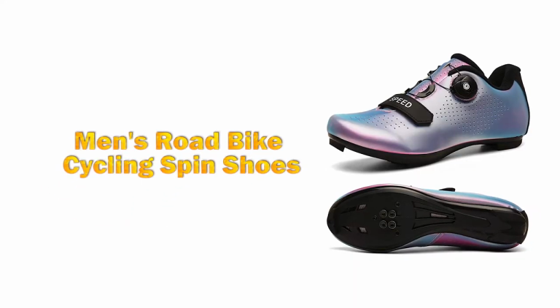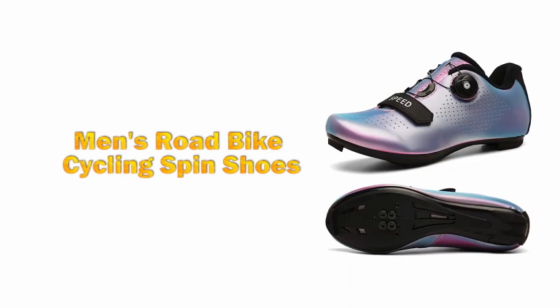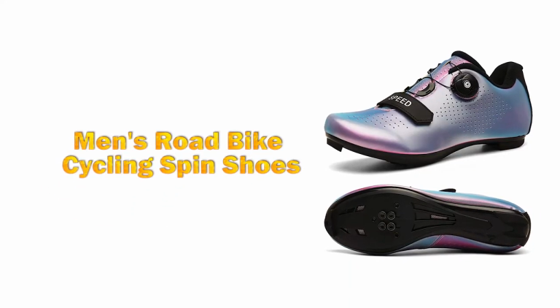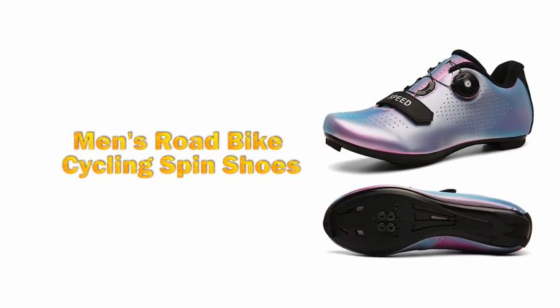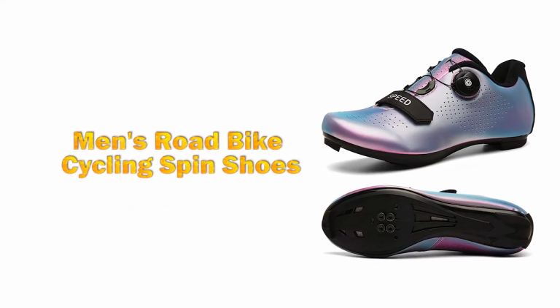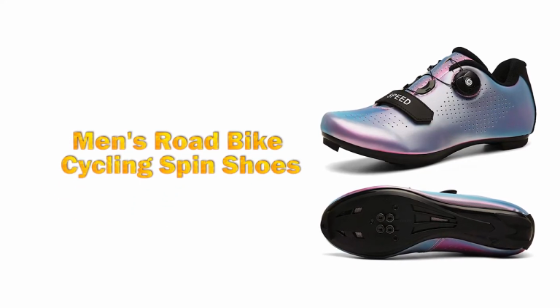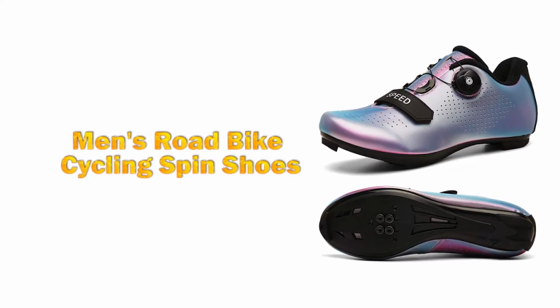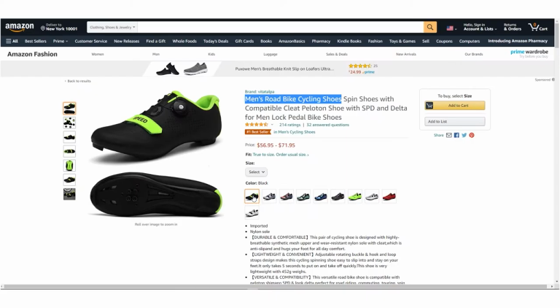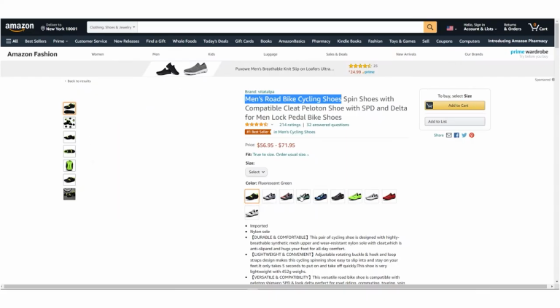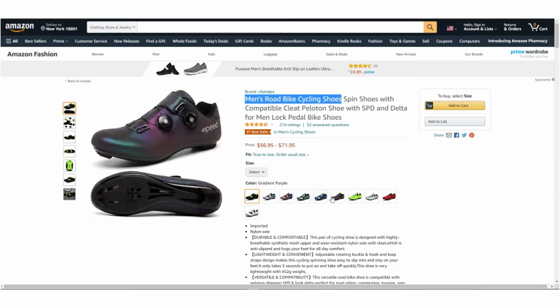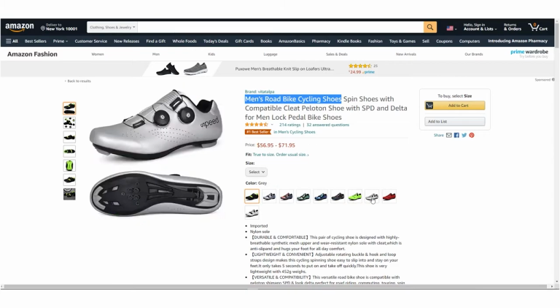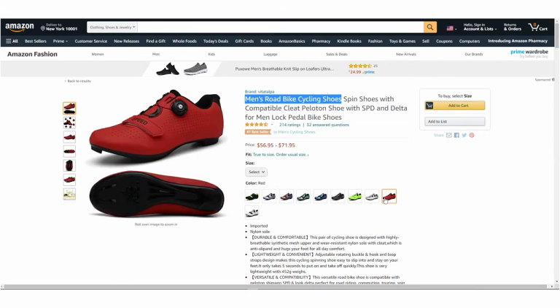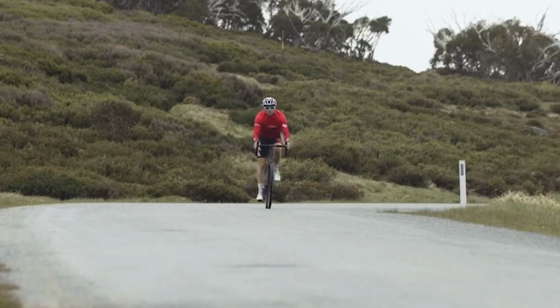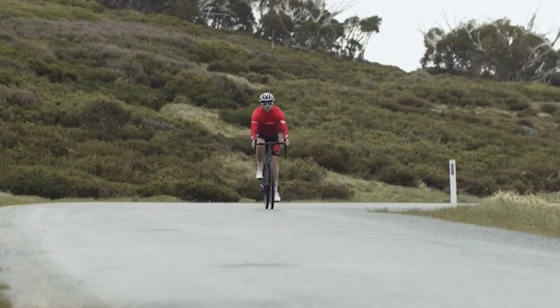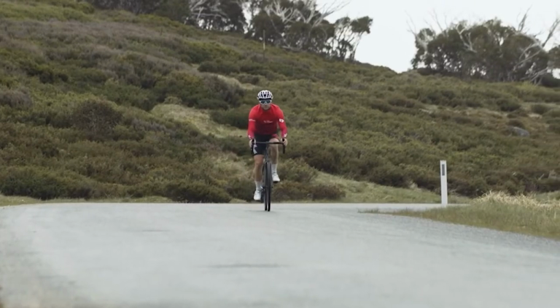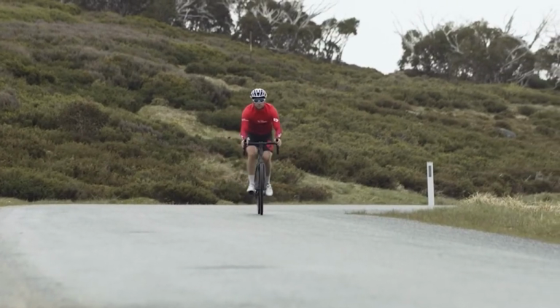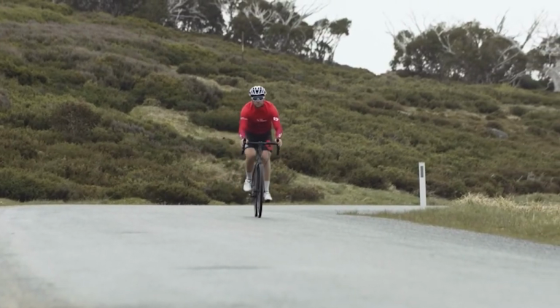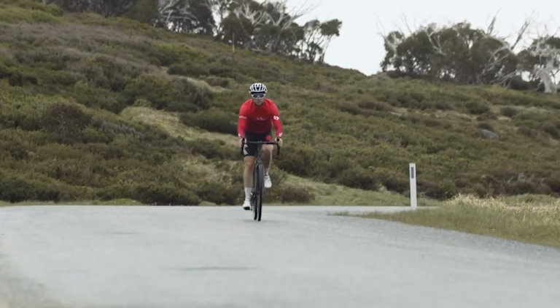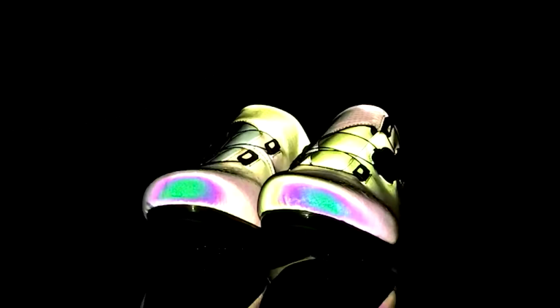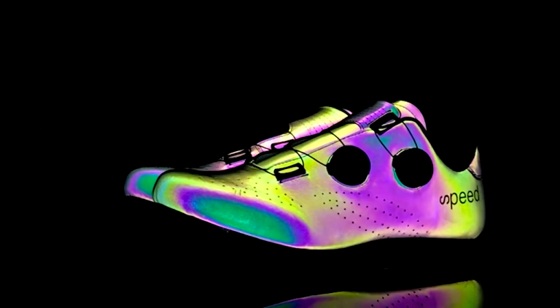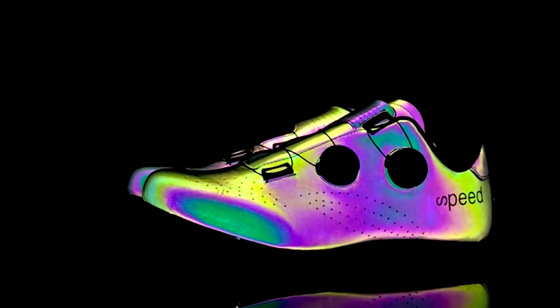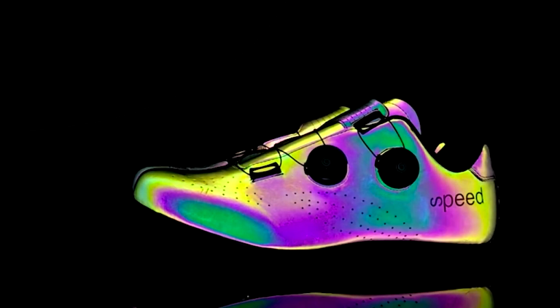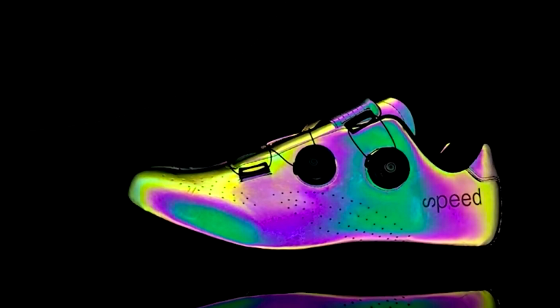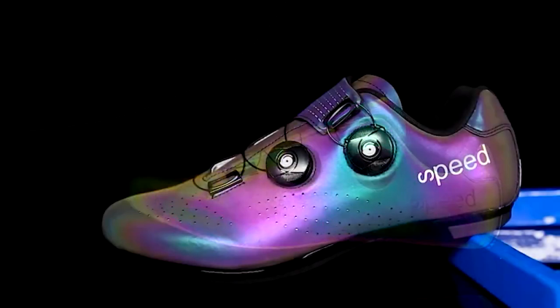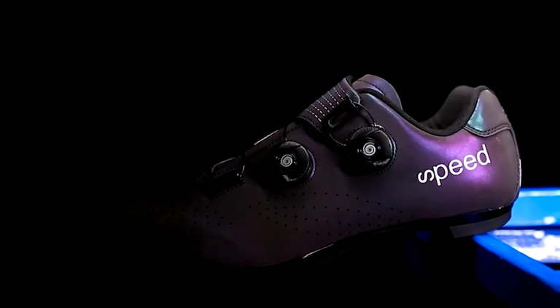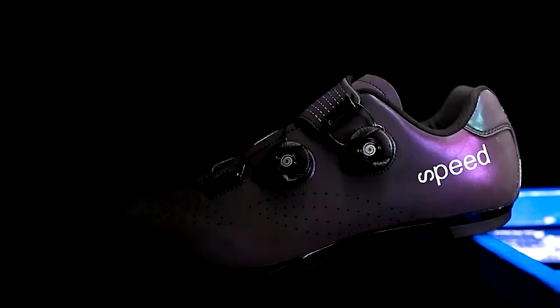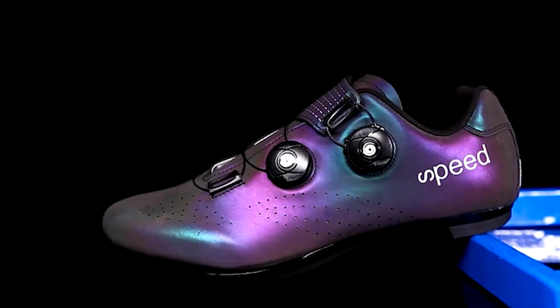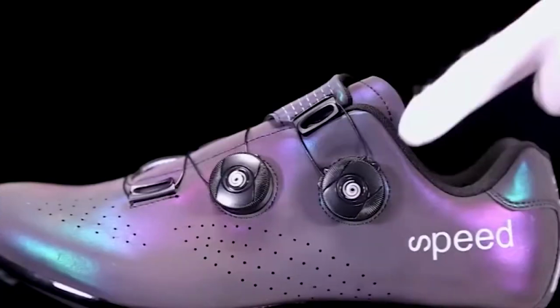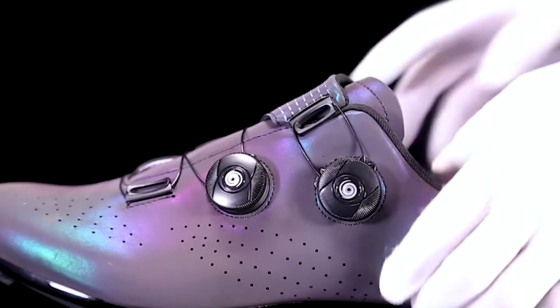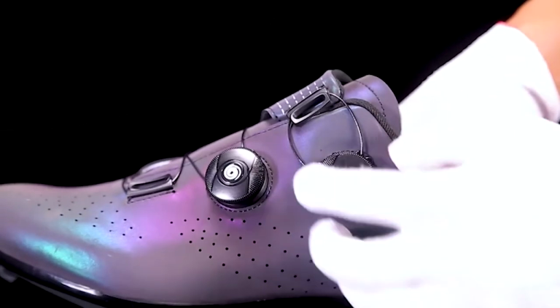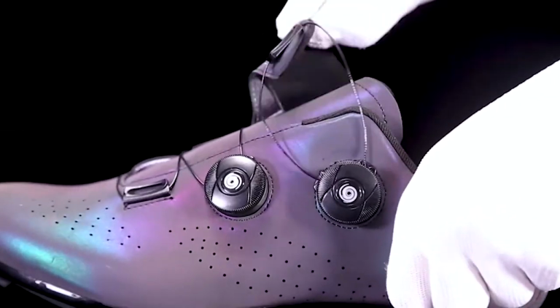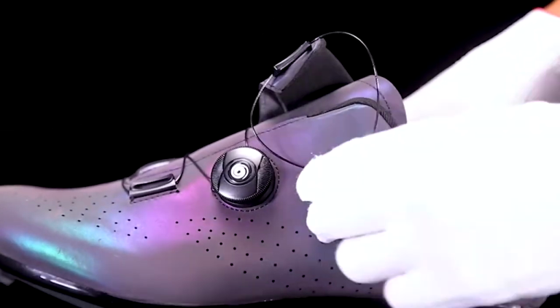Men's Road Bike Cycling Spin Shoe. Experience top-notch performance and comfort with this Road Bike Cycling Shoe. It lets you have more efficient, safer, and more professional riding.